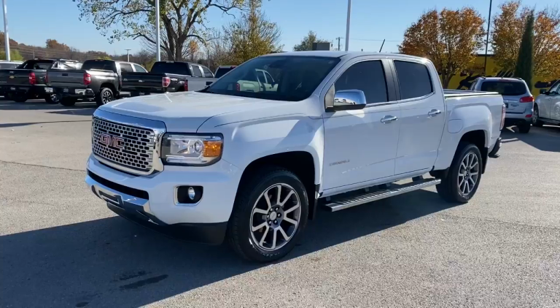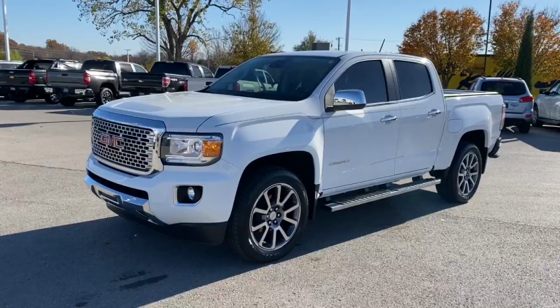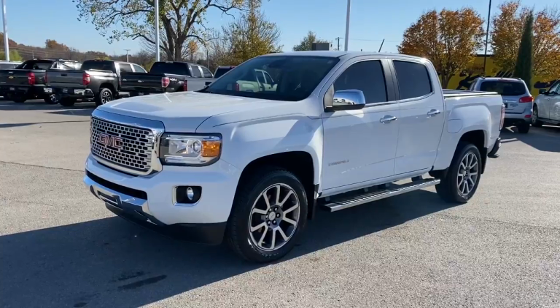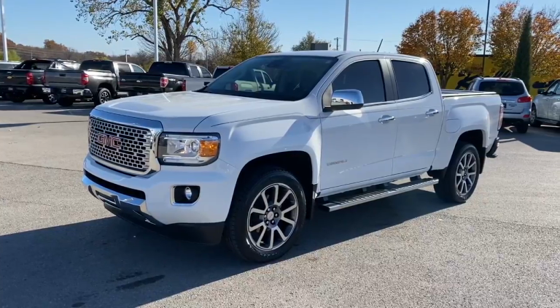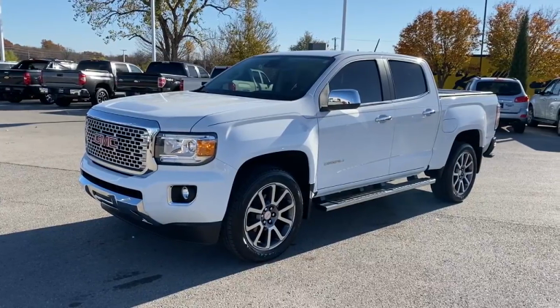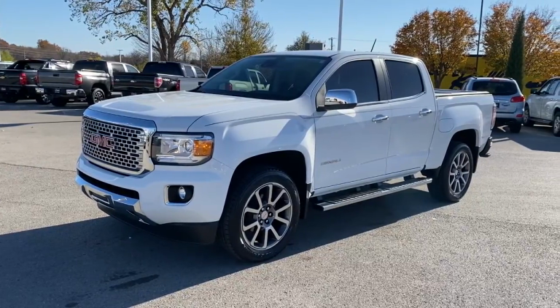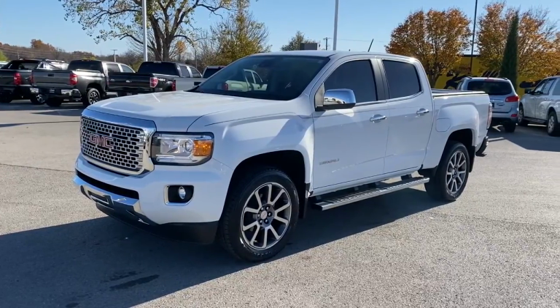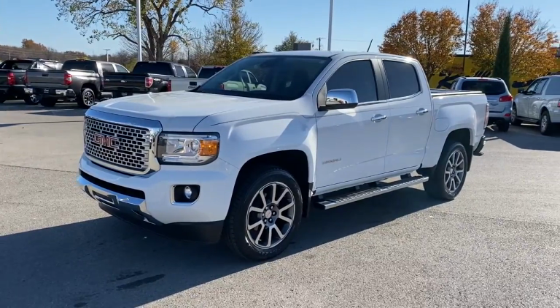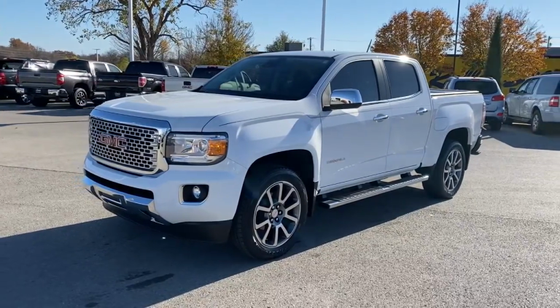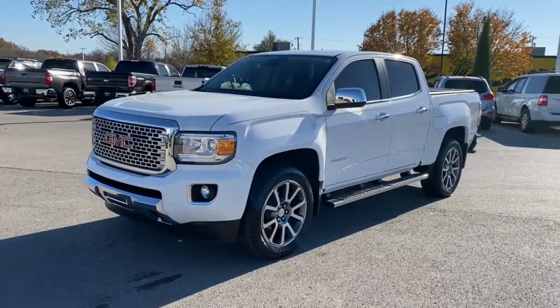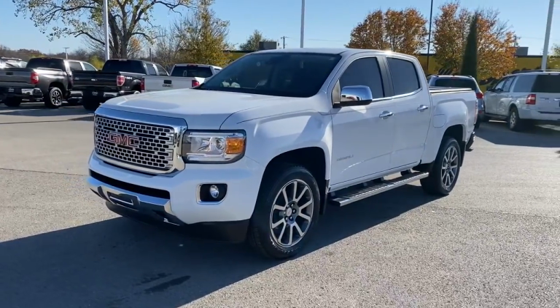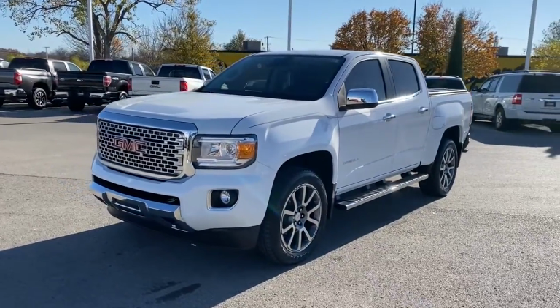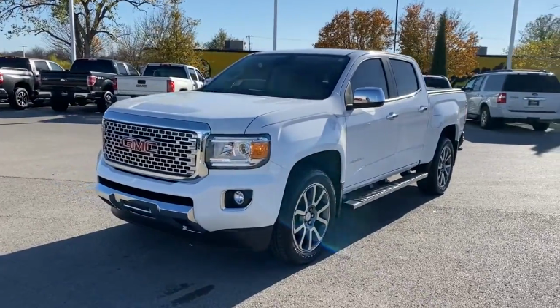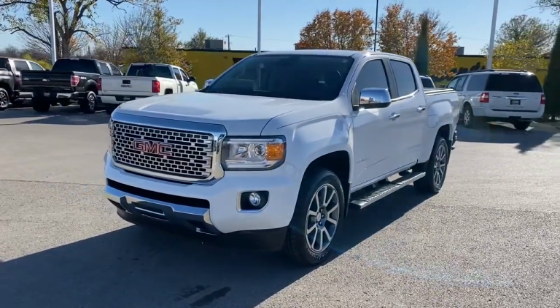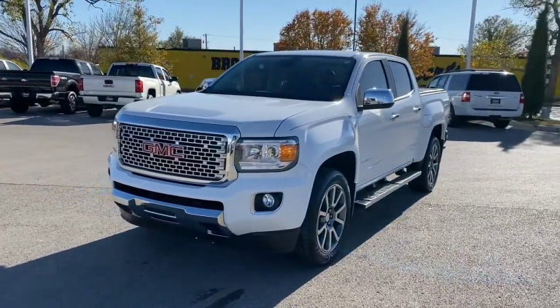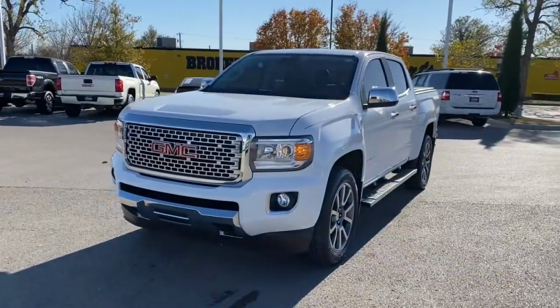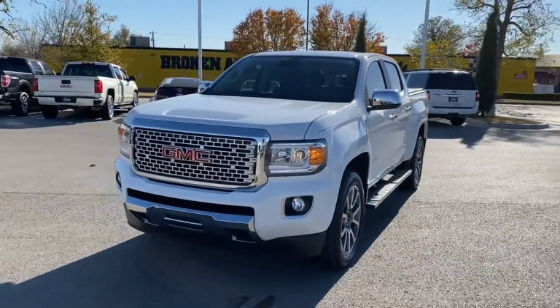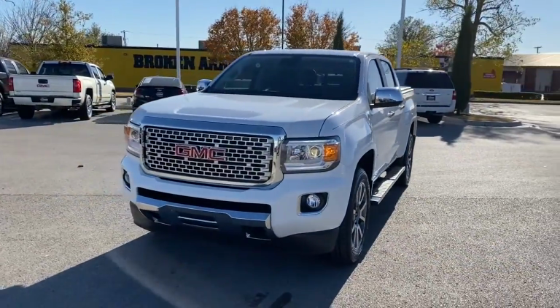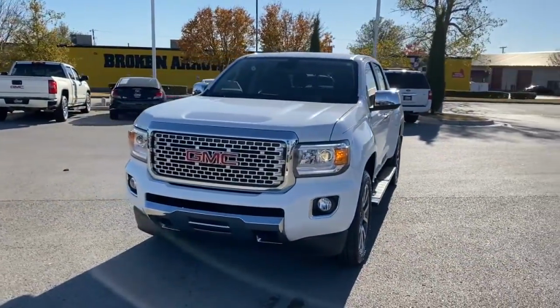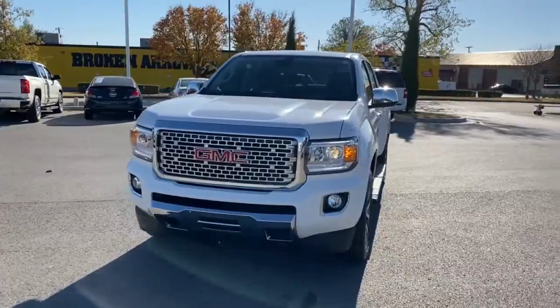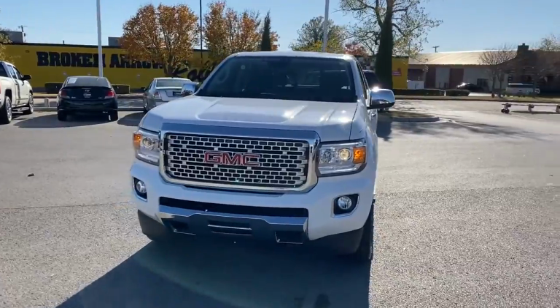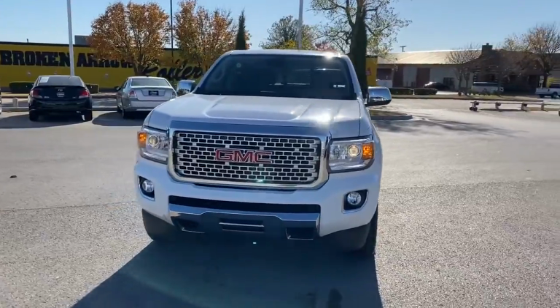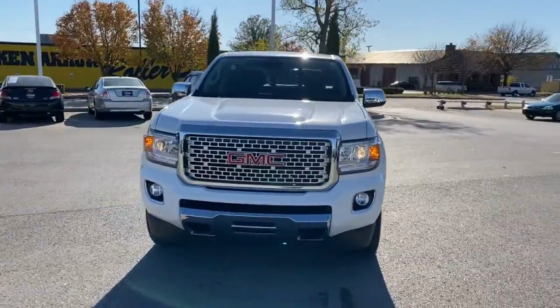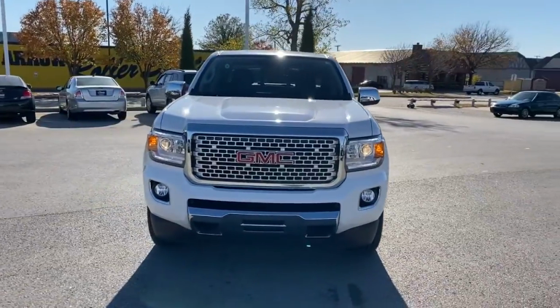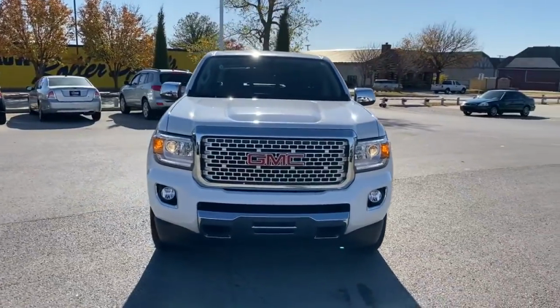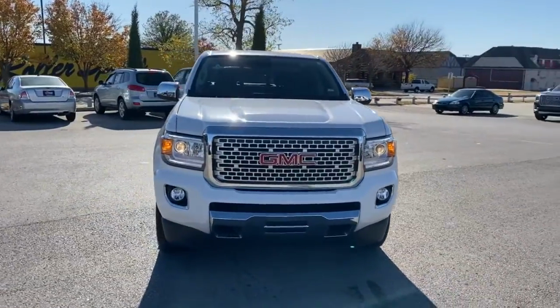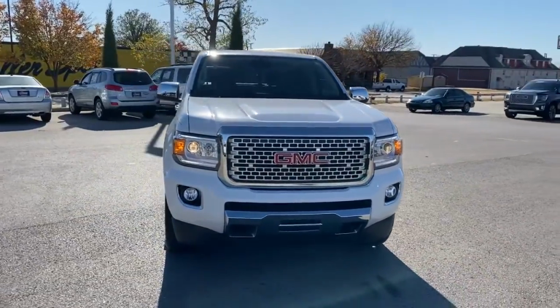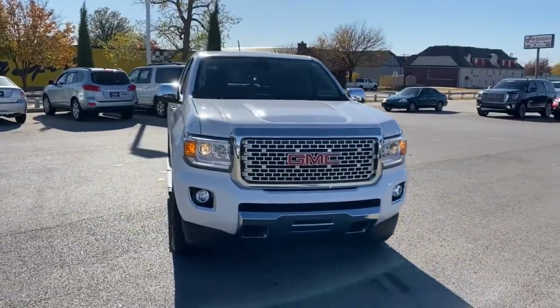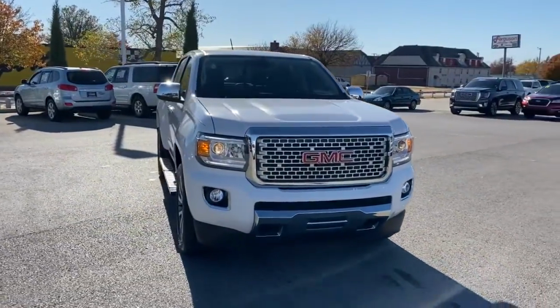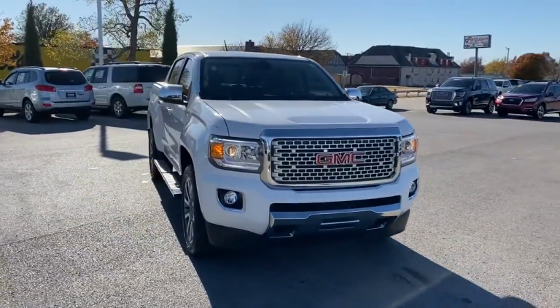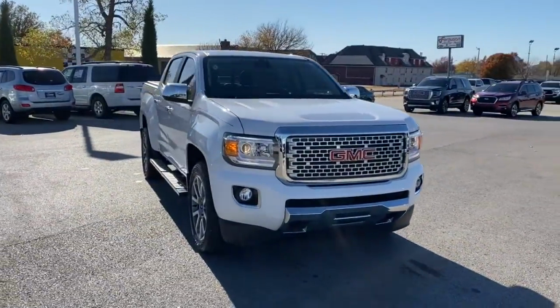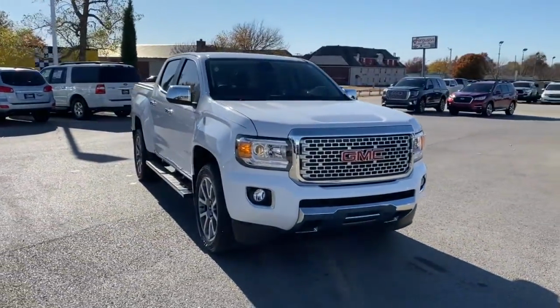Introducing the 2019 GMC Canyon. This vehicle is an outstanding buy with fewer than 15,000 miles on the odometer.